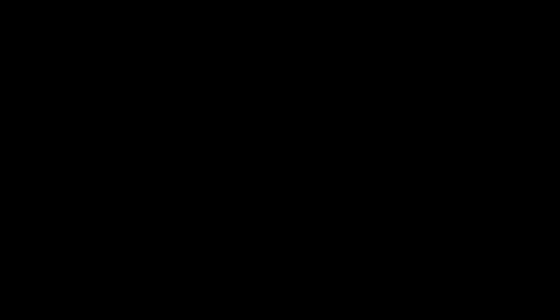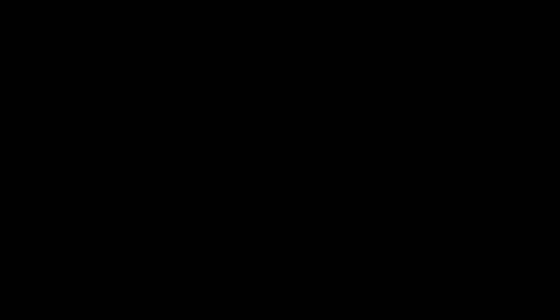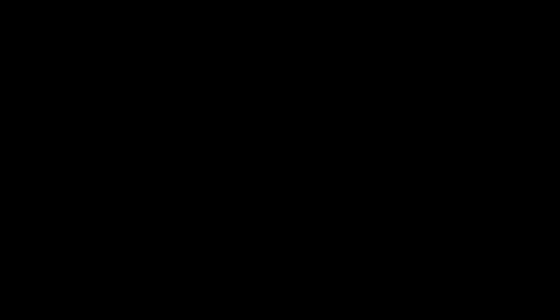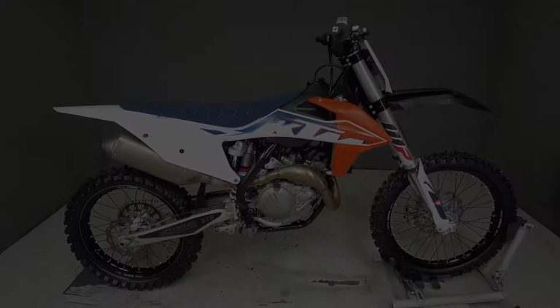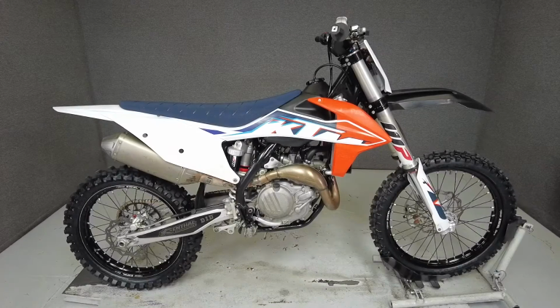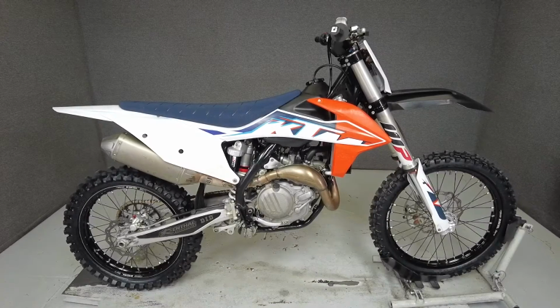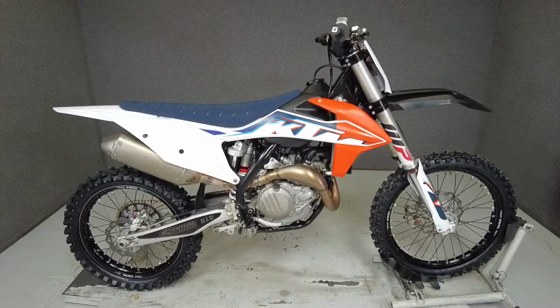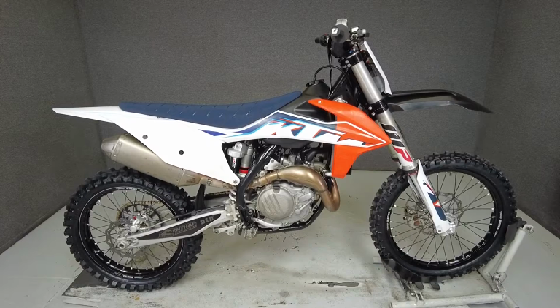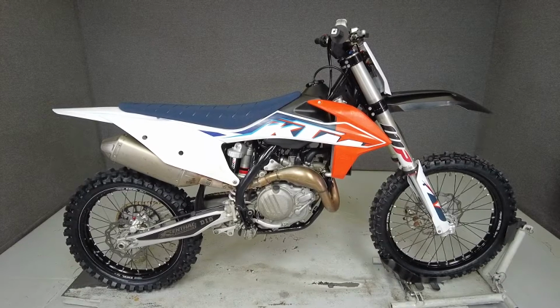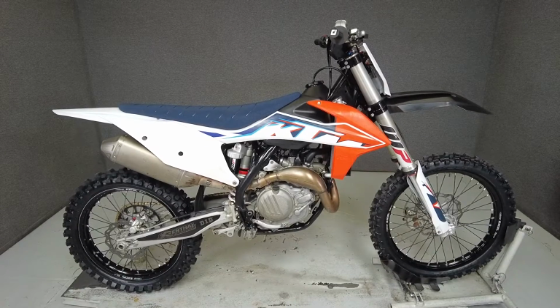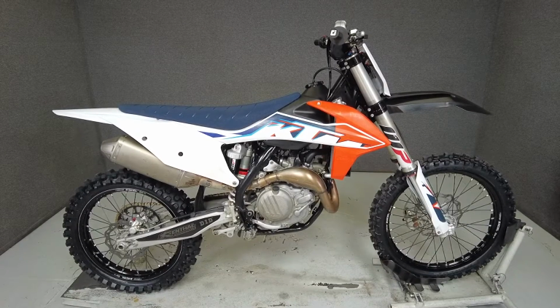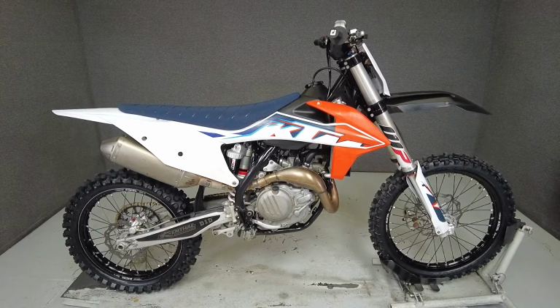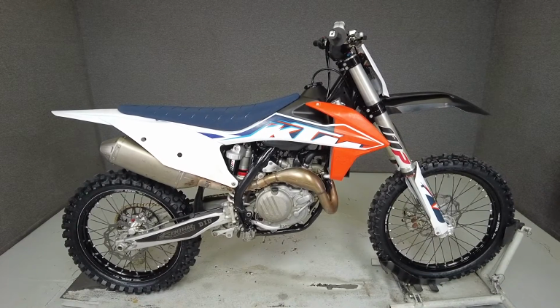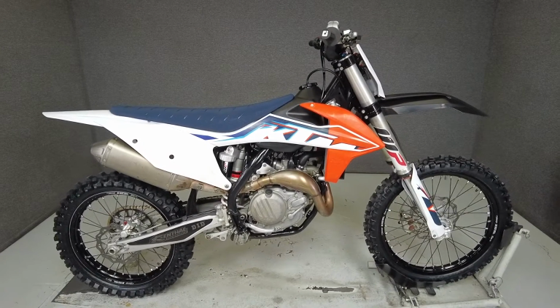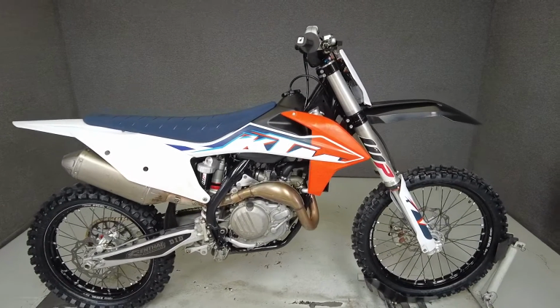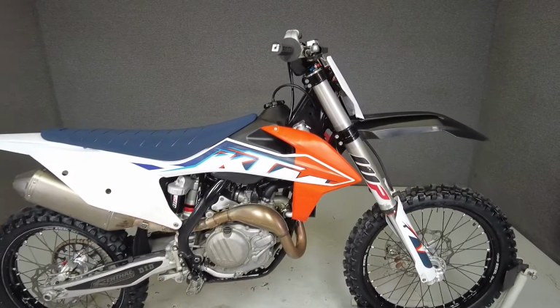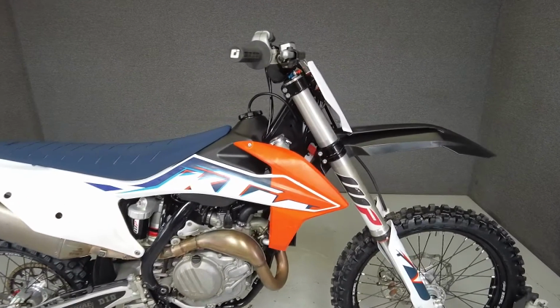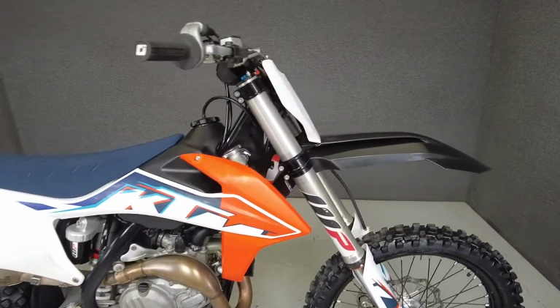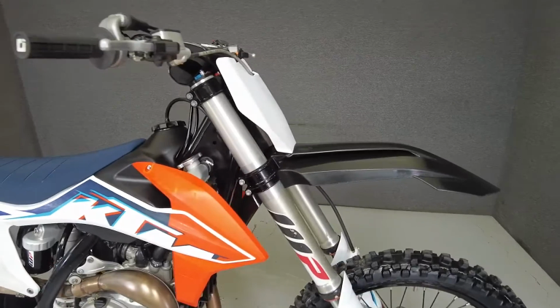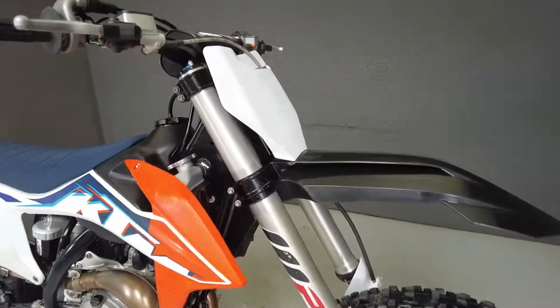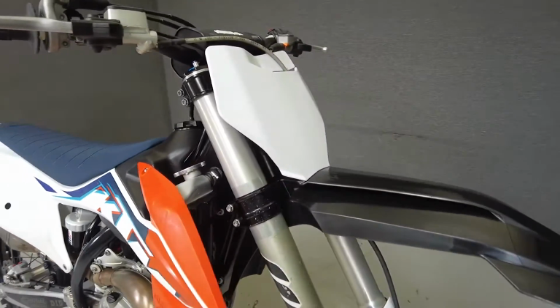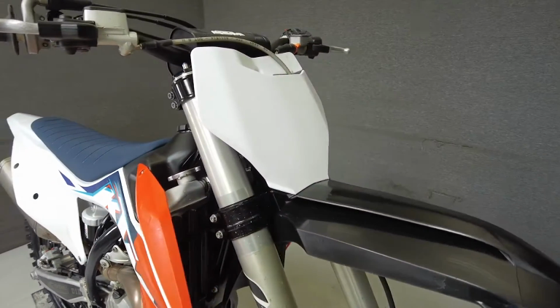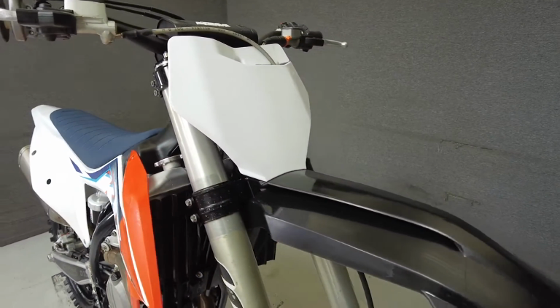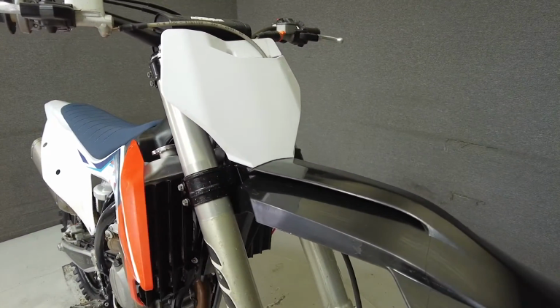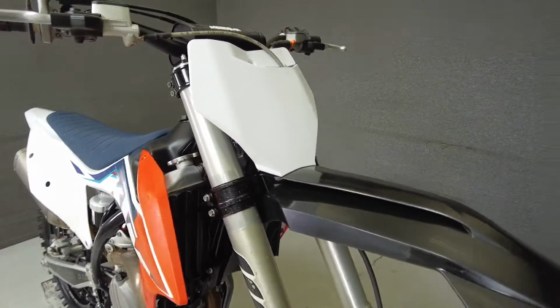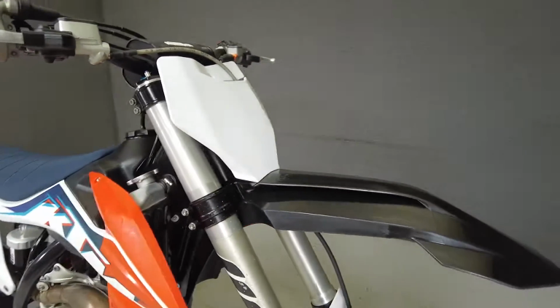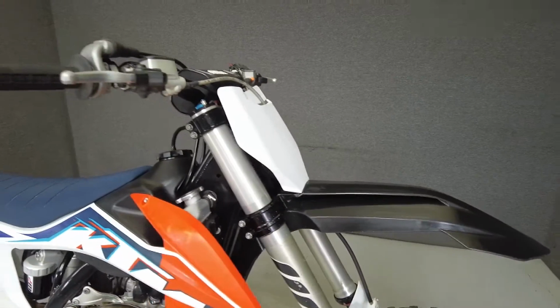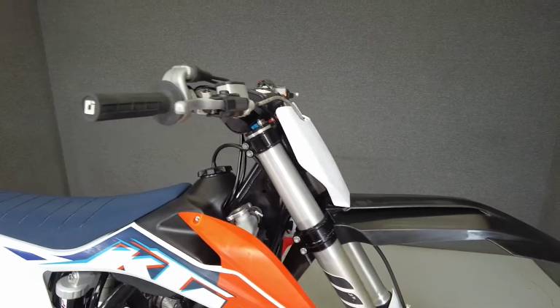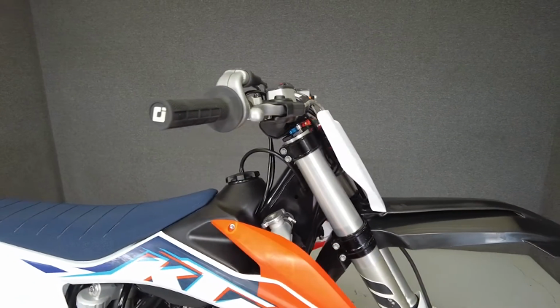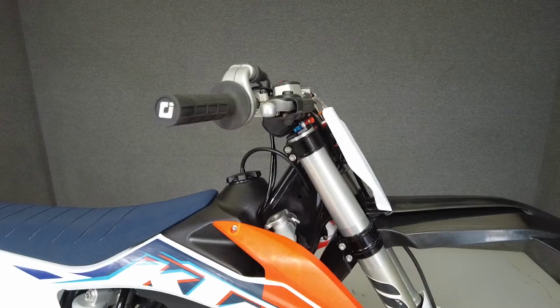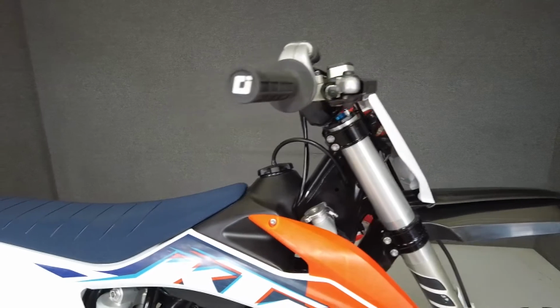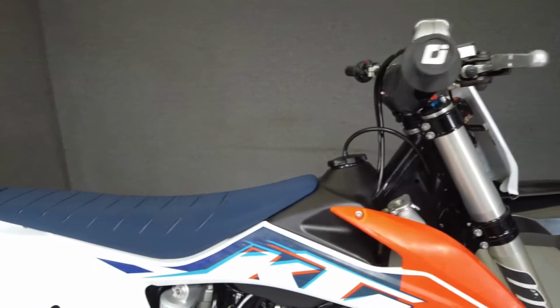Hey everyone, this is Keegan from National Power Sports. This 2020 KTM 450 SX-F with only 70 miles runs and is great. It comes upgraded with a Mika Metals rear sprocket and a KTM SMR seat.